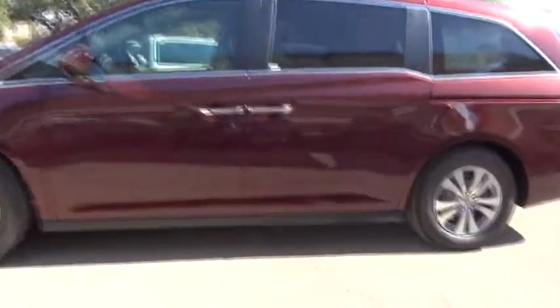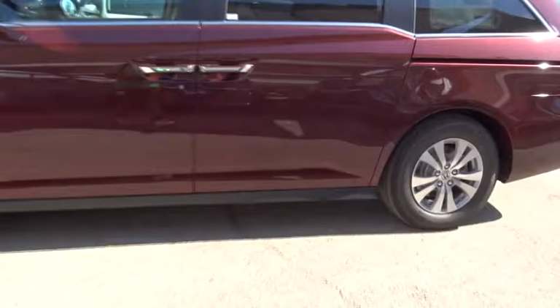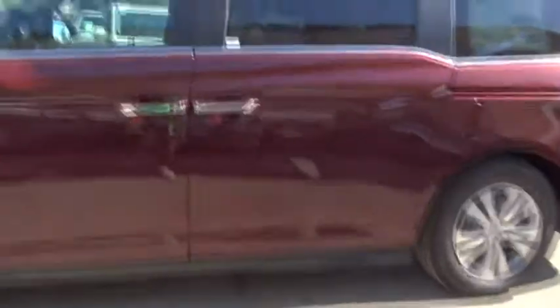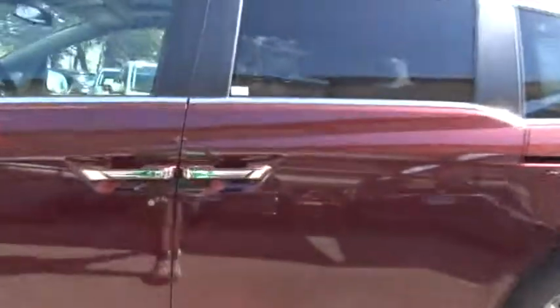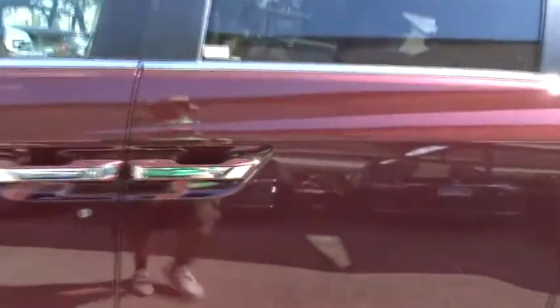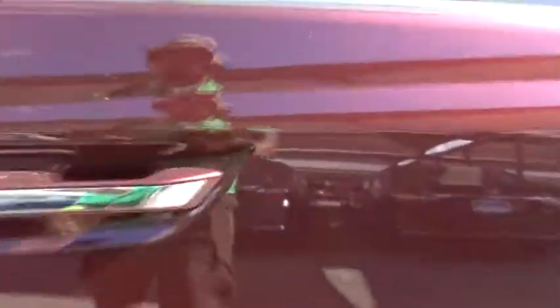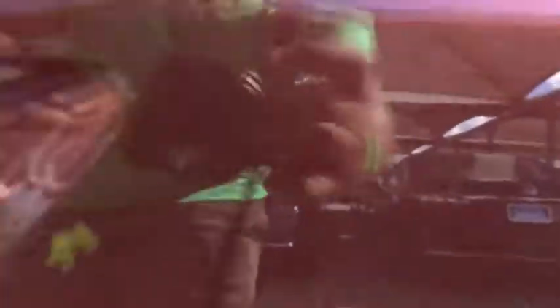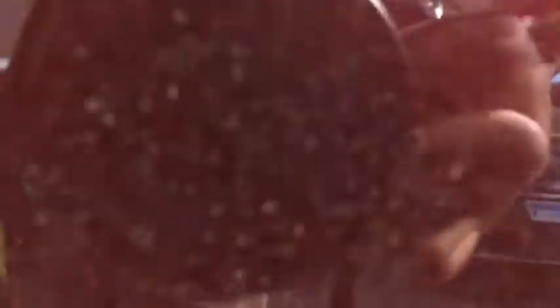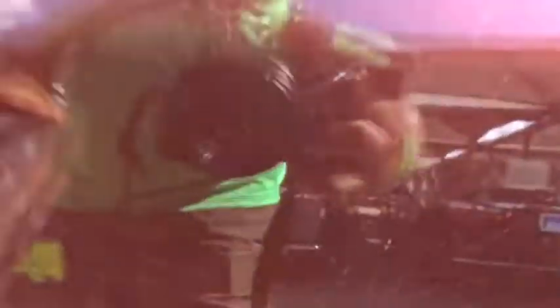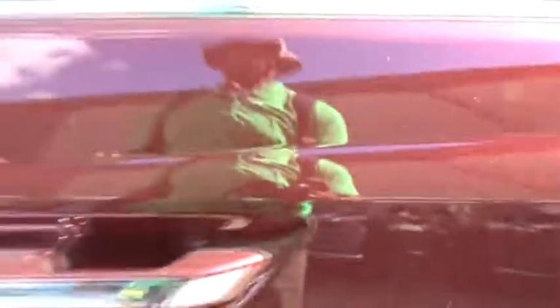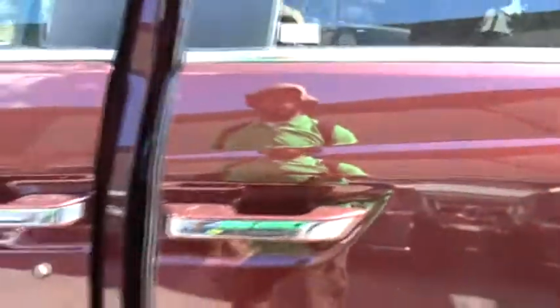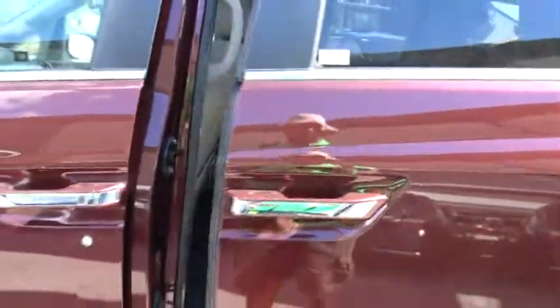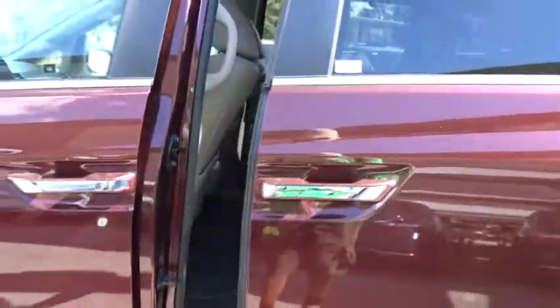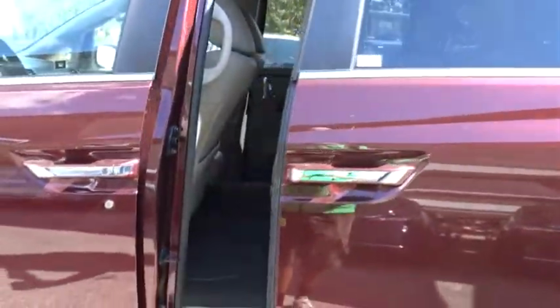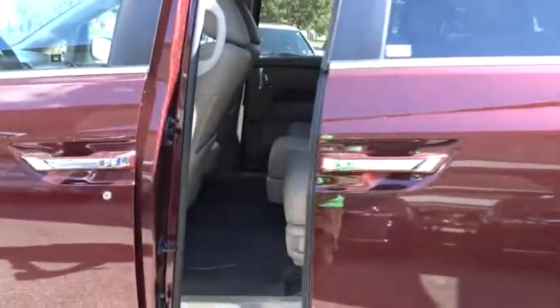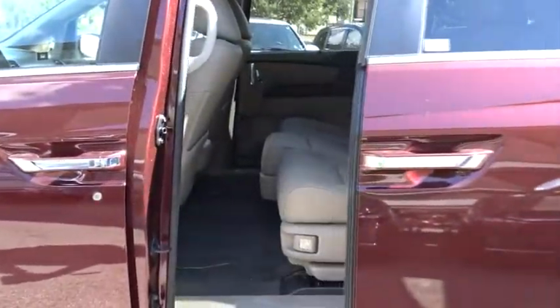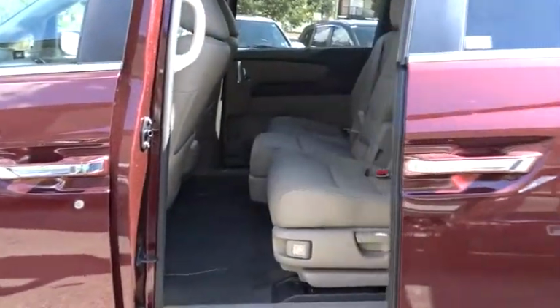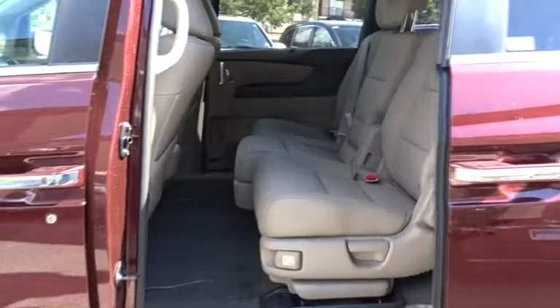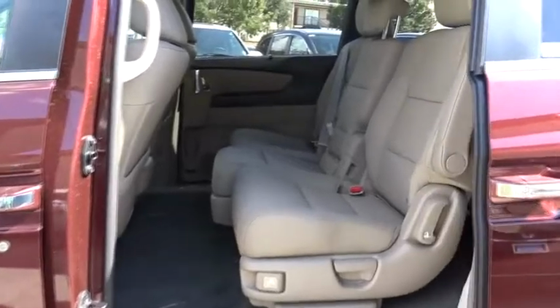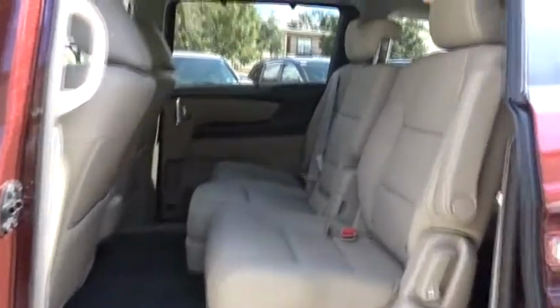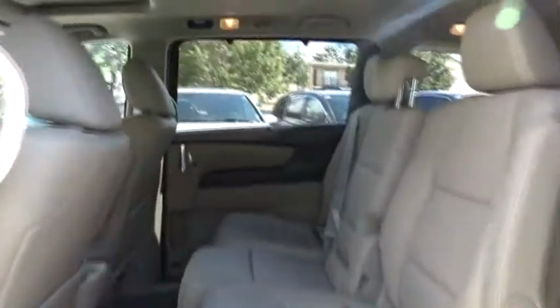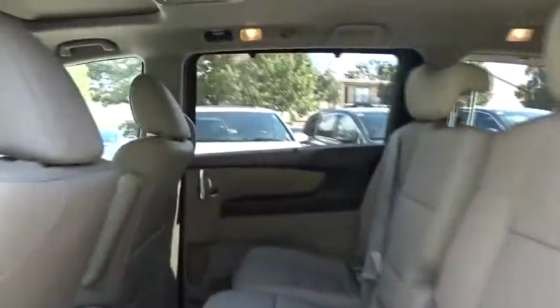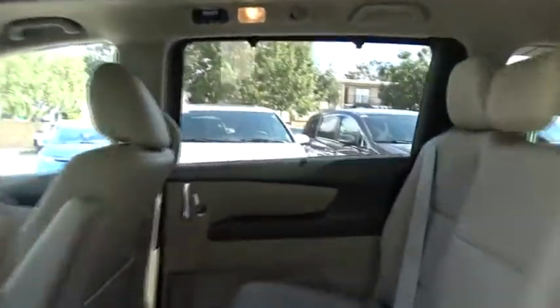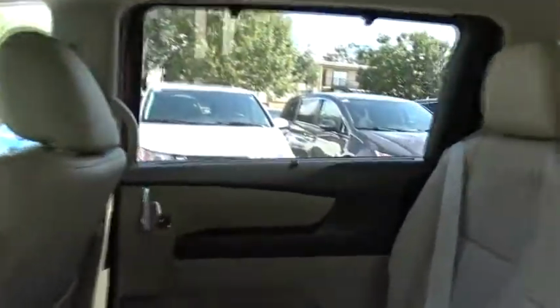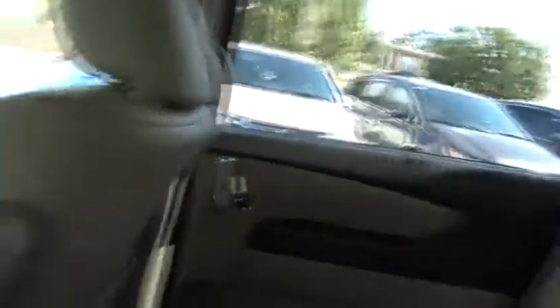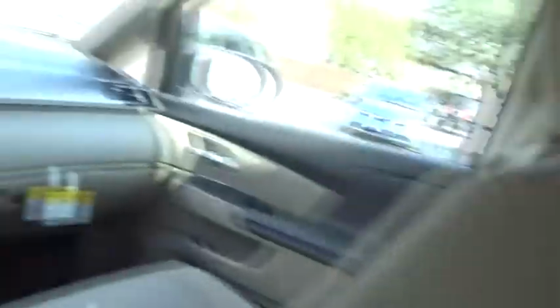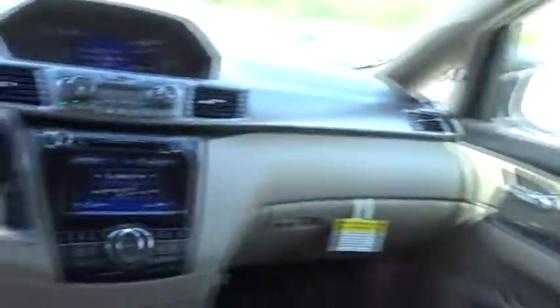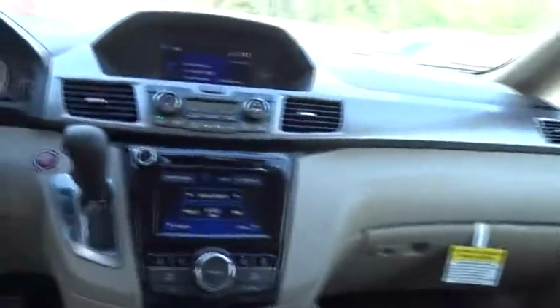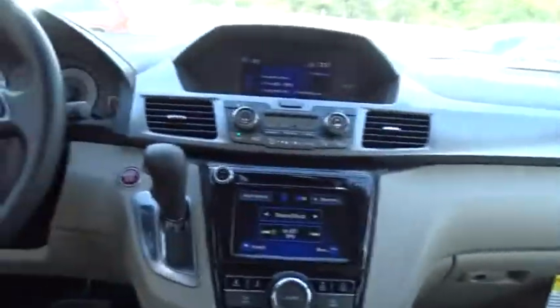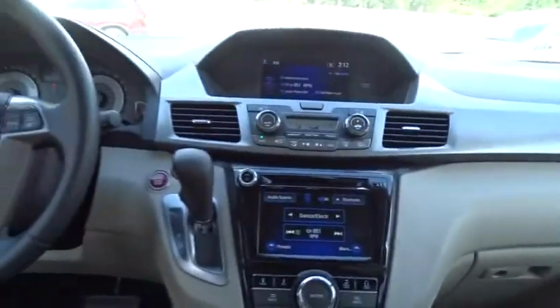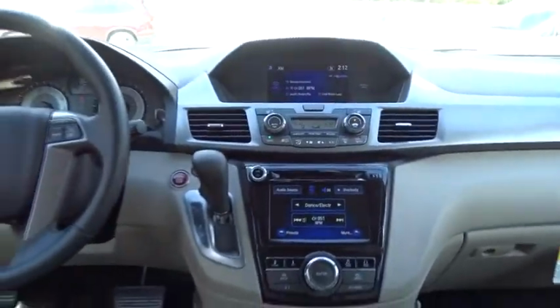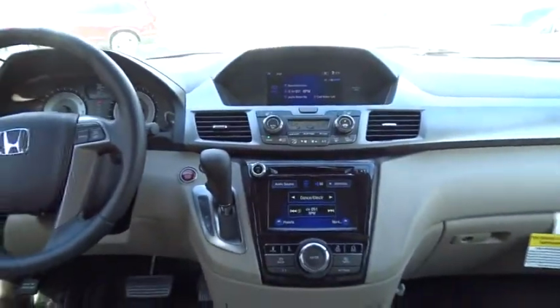Moonroof, Bluetooth, leather-wrapped steering wheel, adjustable steering wheel, power steering, keyless start, hard disk drive media storage, floor mats, cruise control, aluminum wheels.